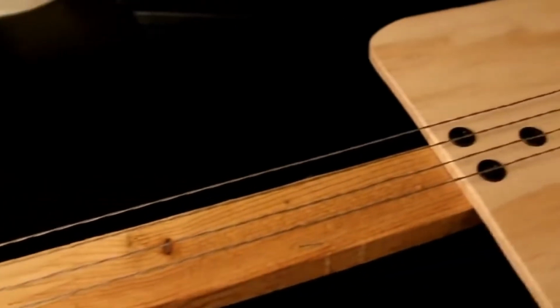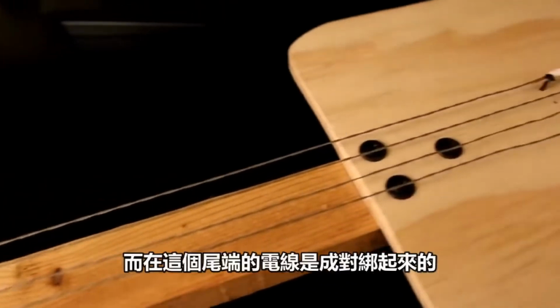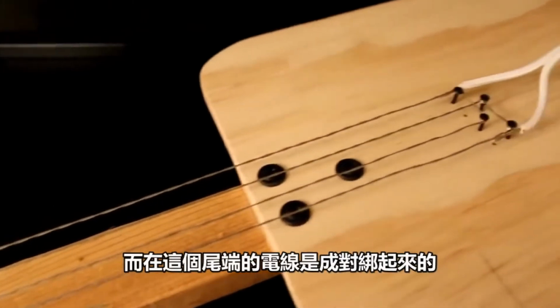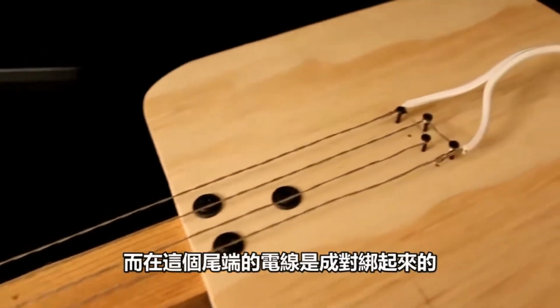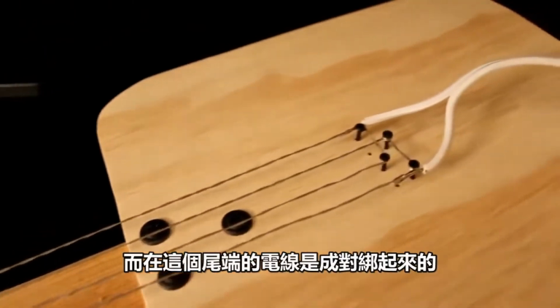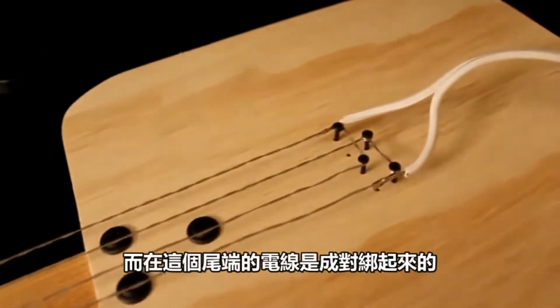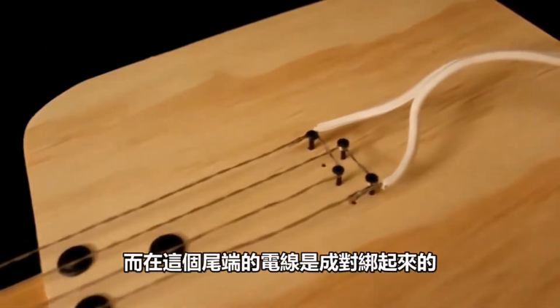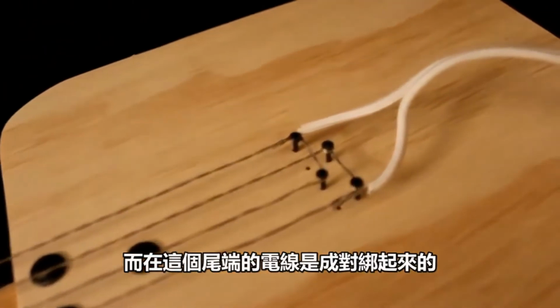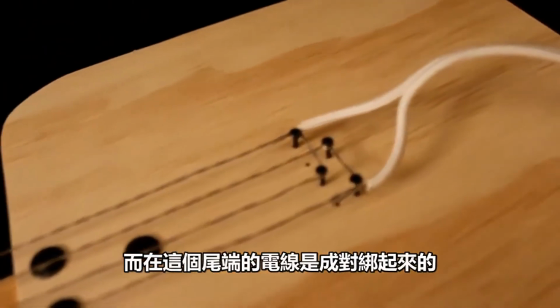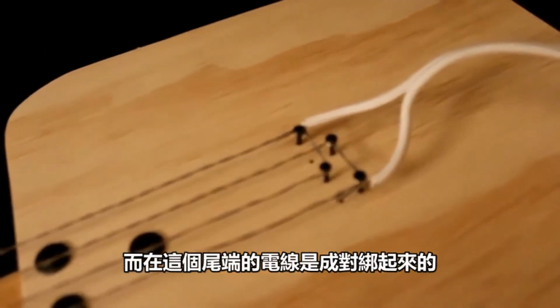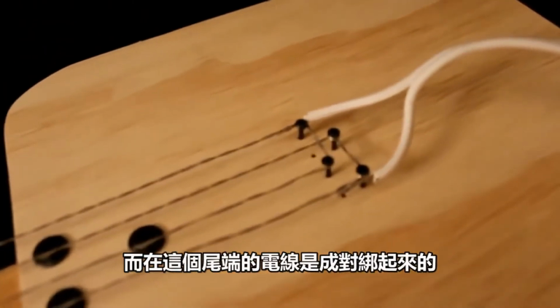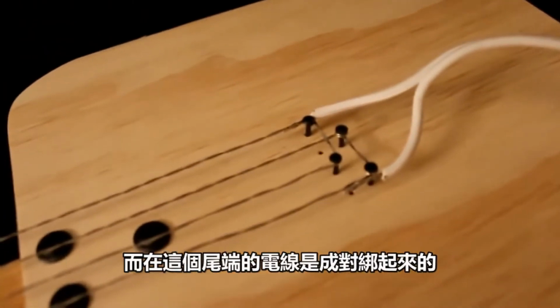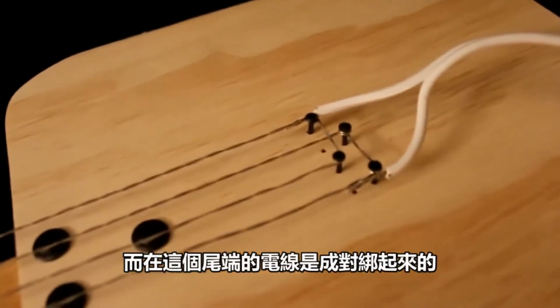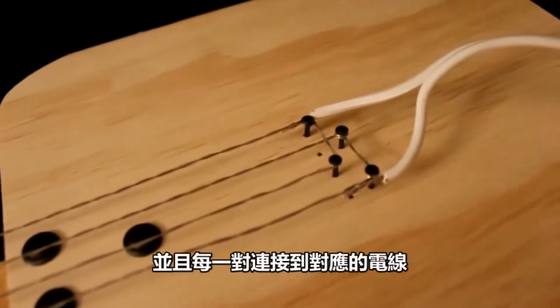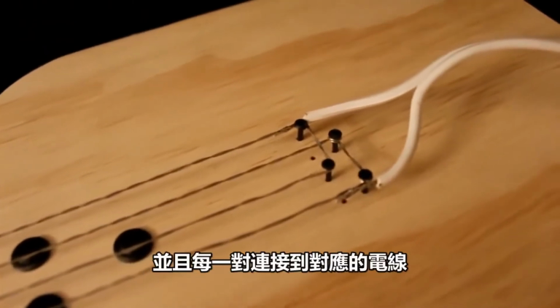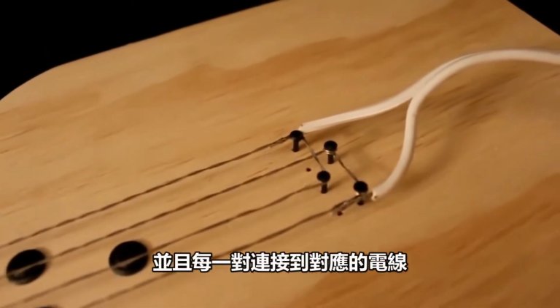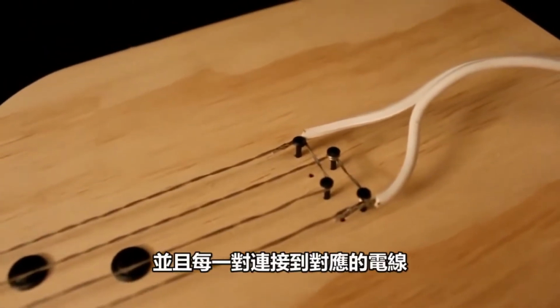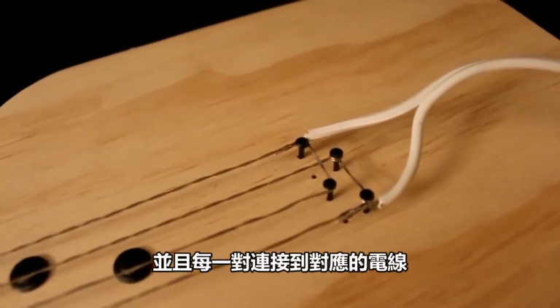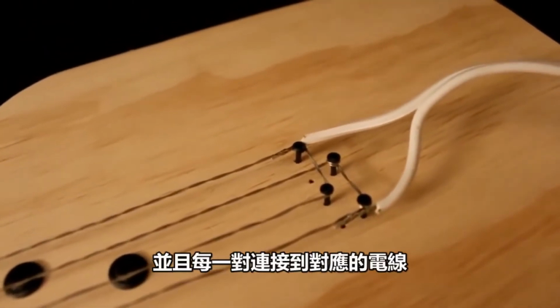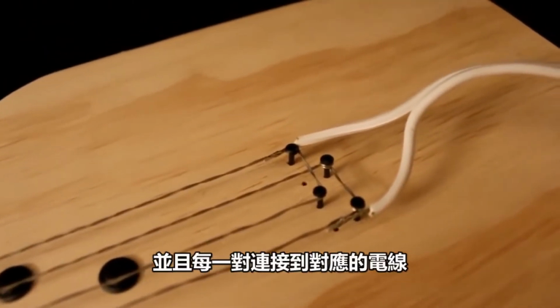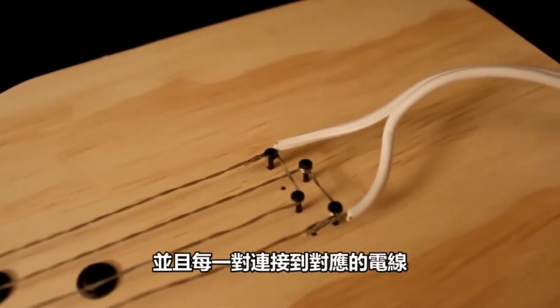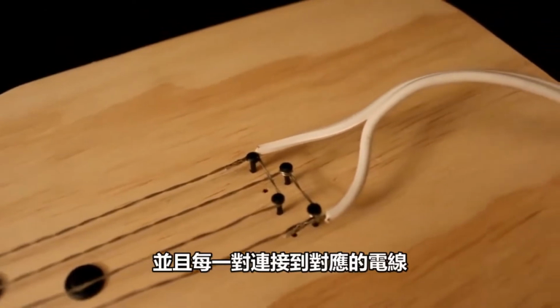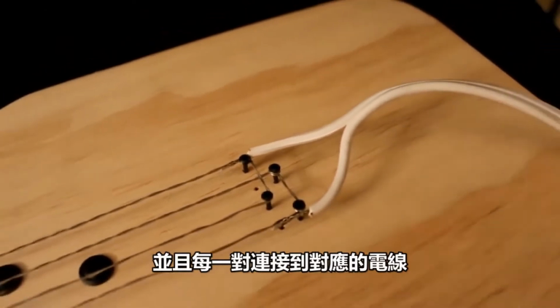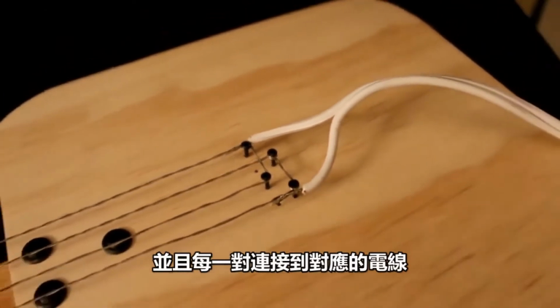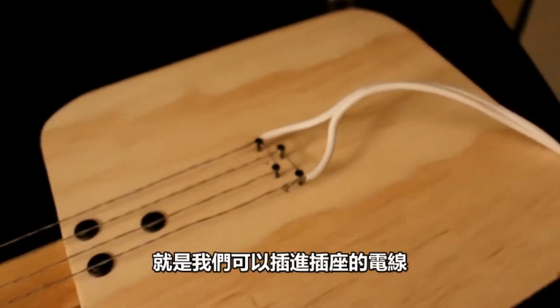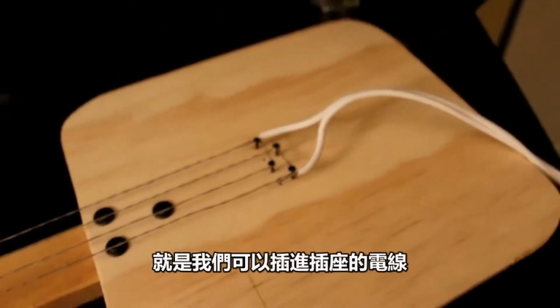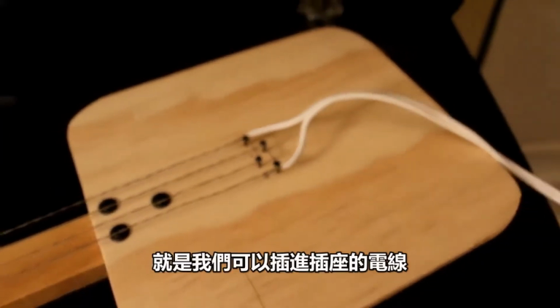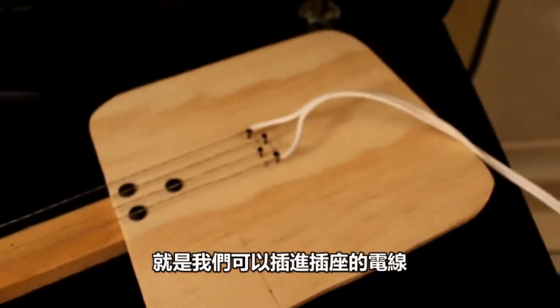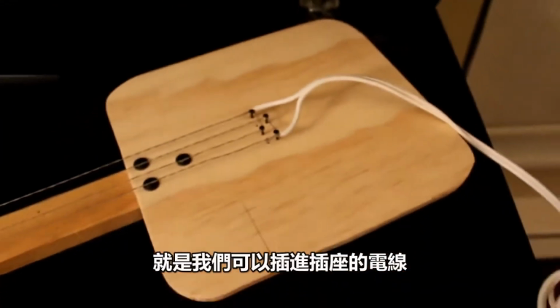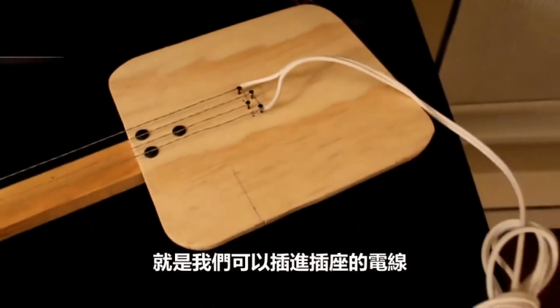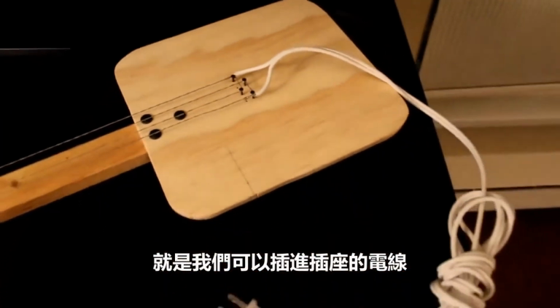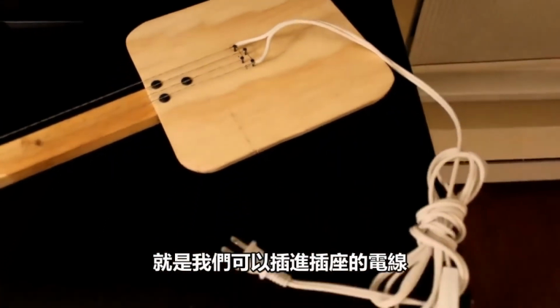The wires at this end are tied together in pairs, as you can see, and each pair is attached to one of these cables, which we can plug into the wall power plug.